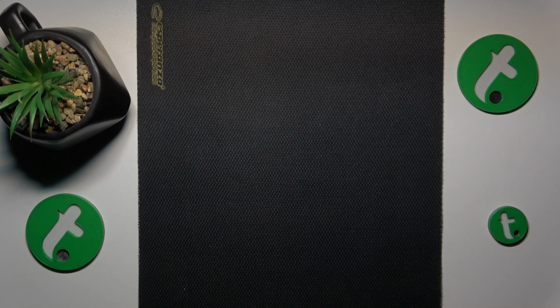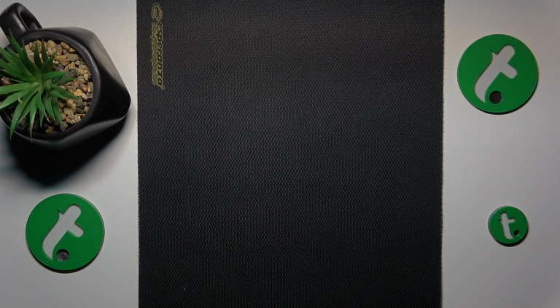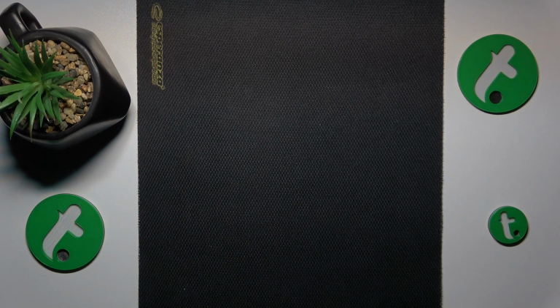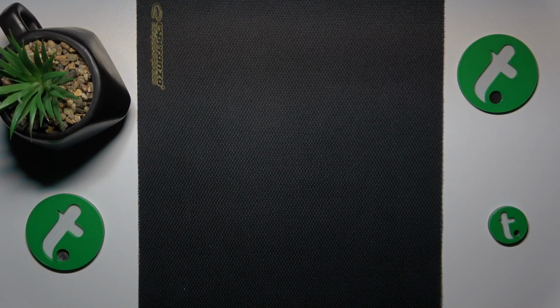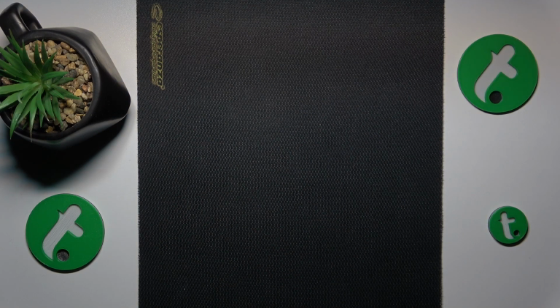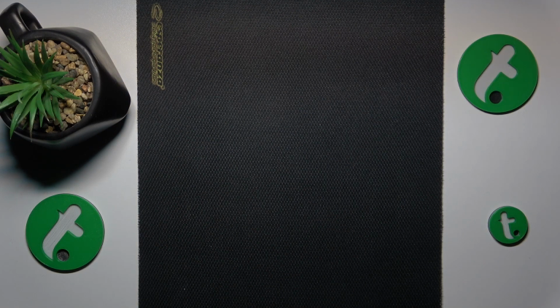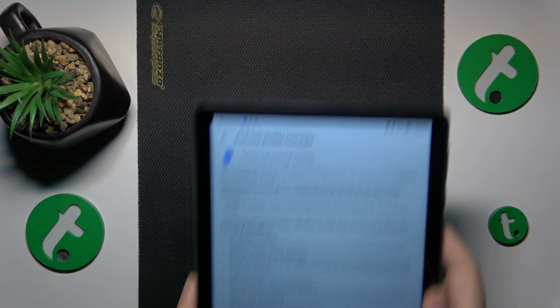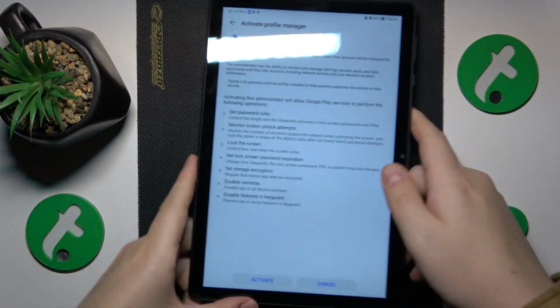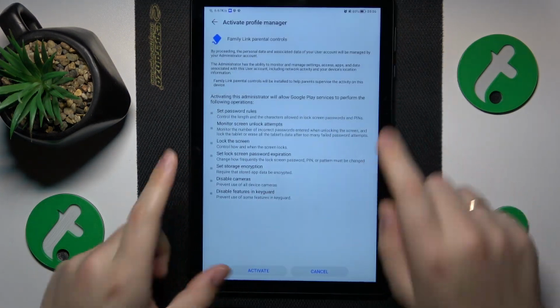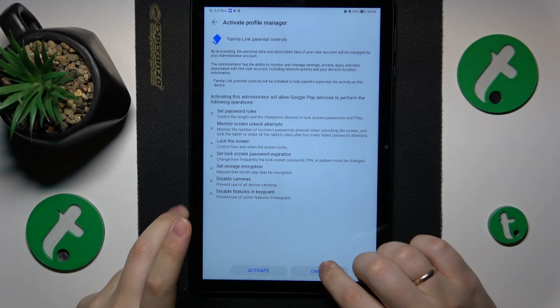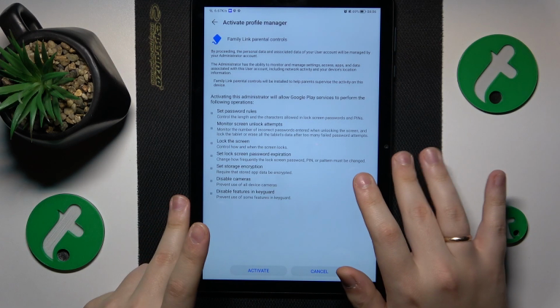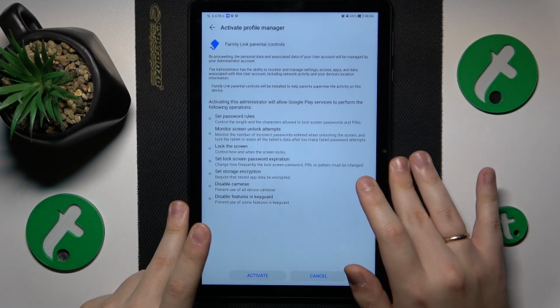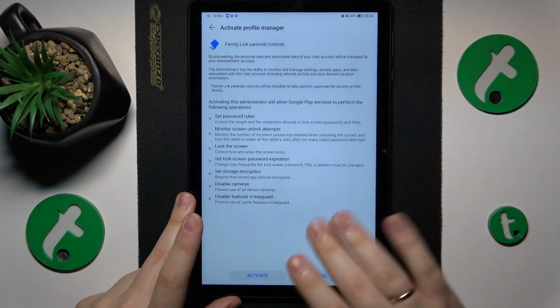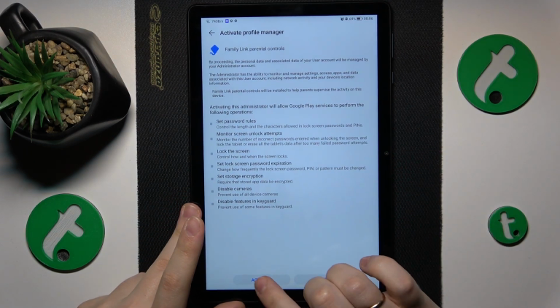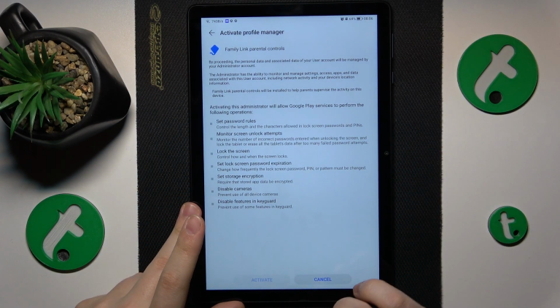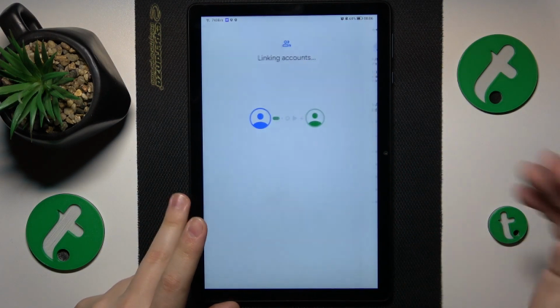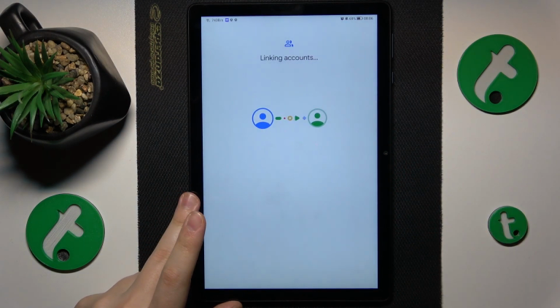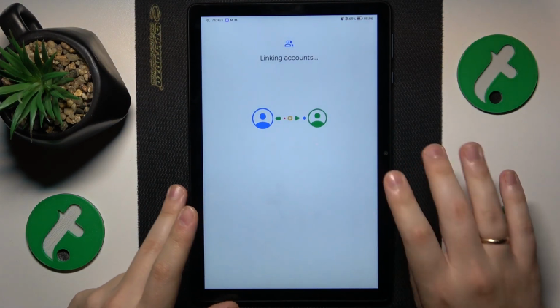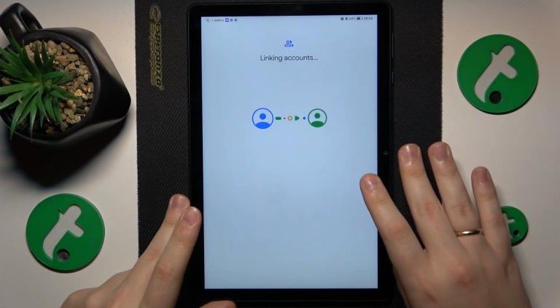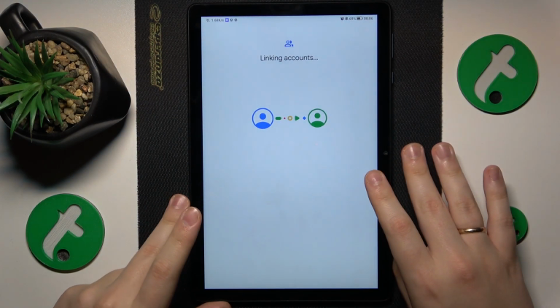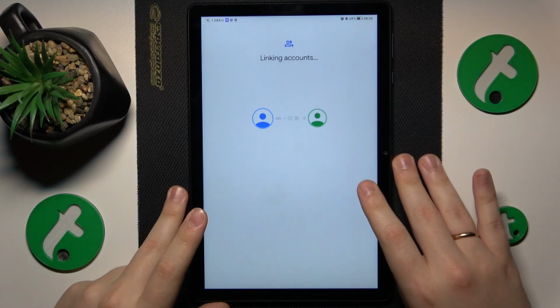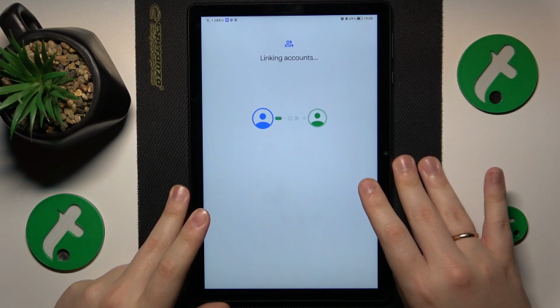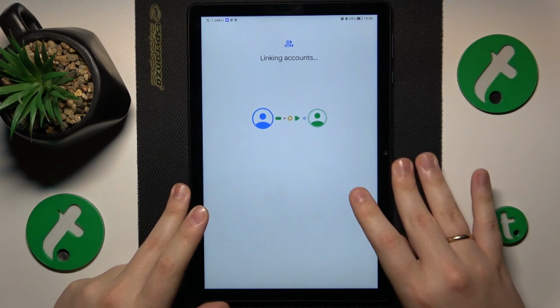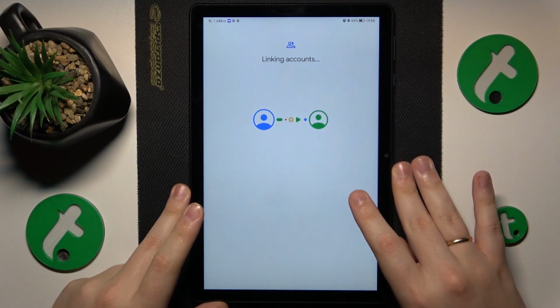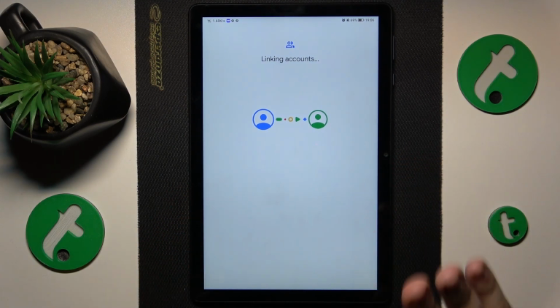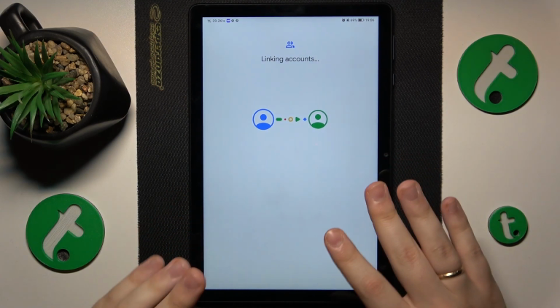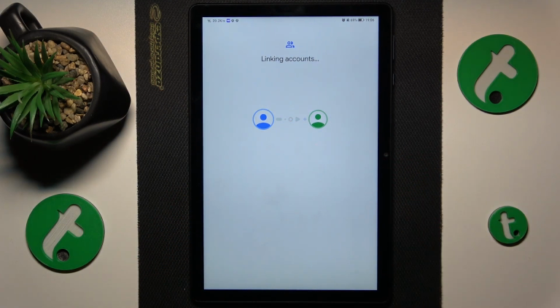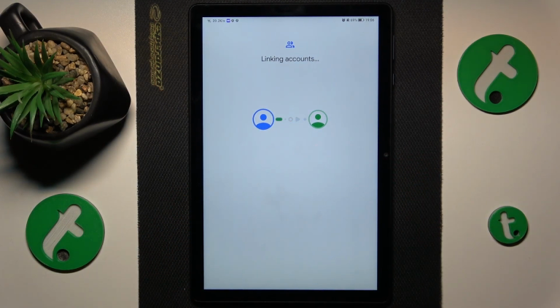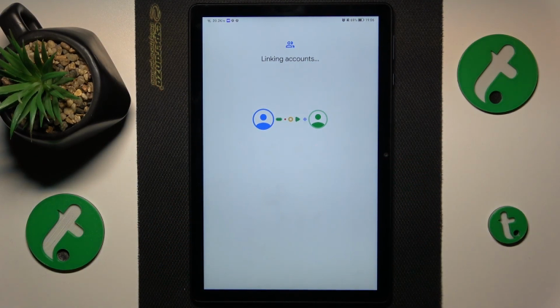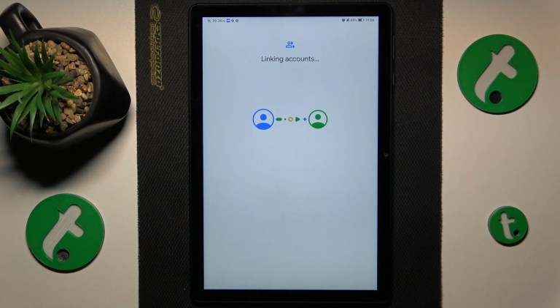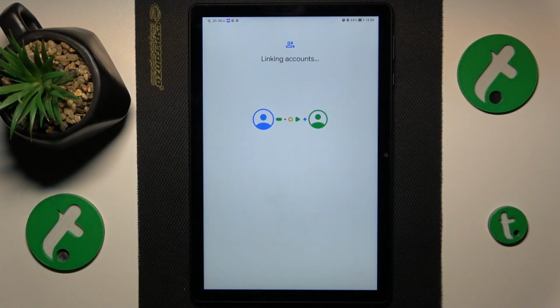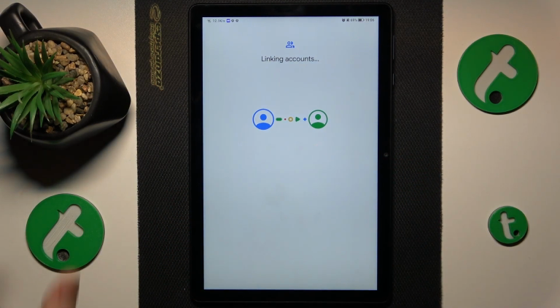Then tap the Agree button and simply proceed by activating the Profile Manager. Now let's allow some time for the parental and child accounts to be linked together, and we can finish the setup on the child's device.